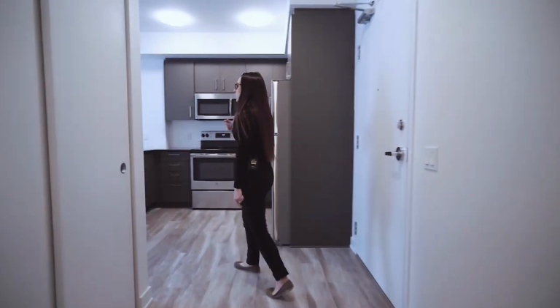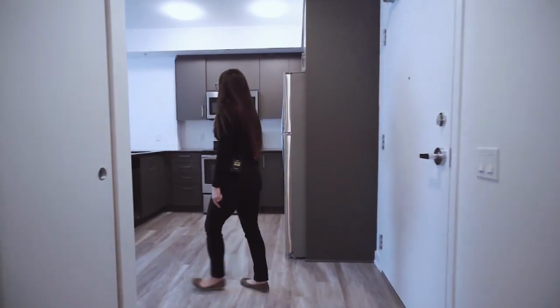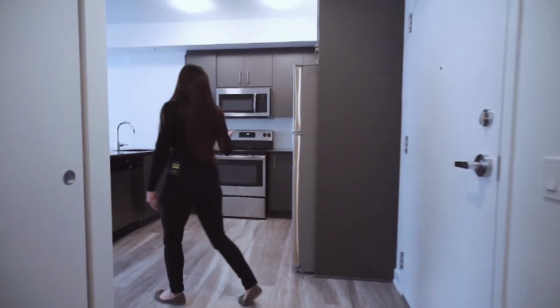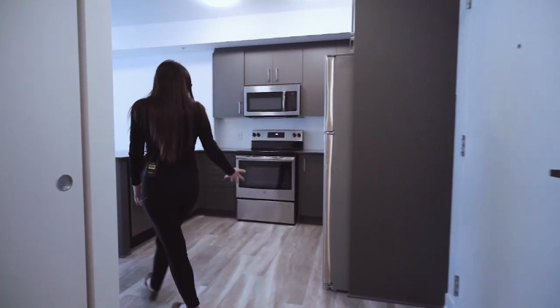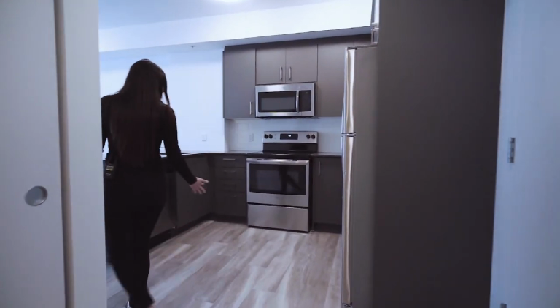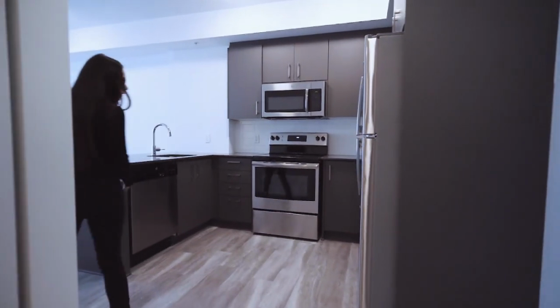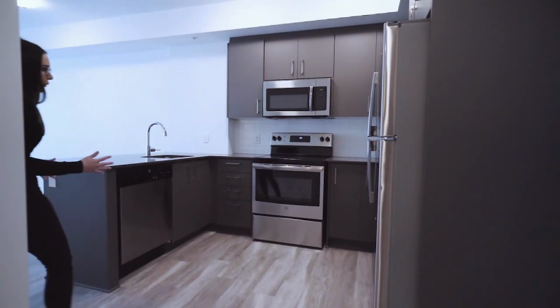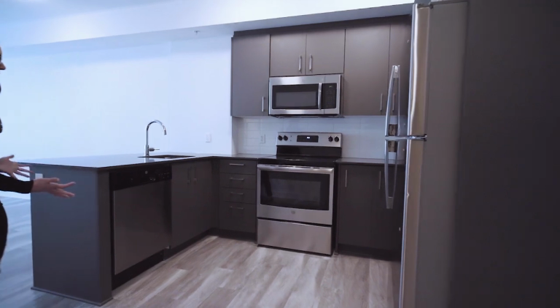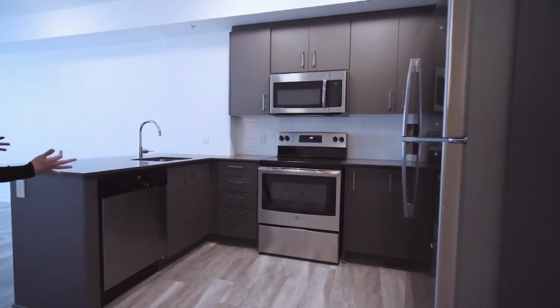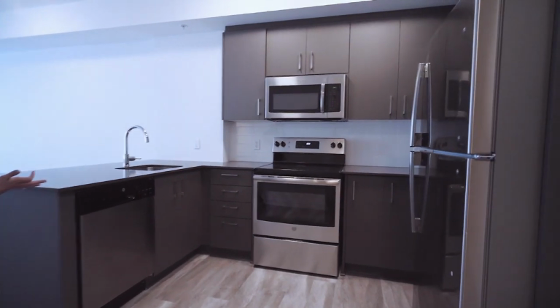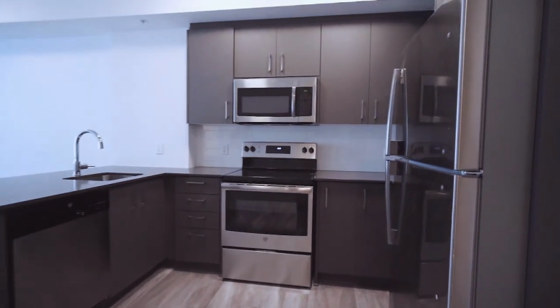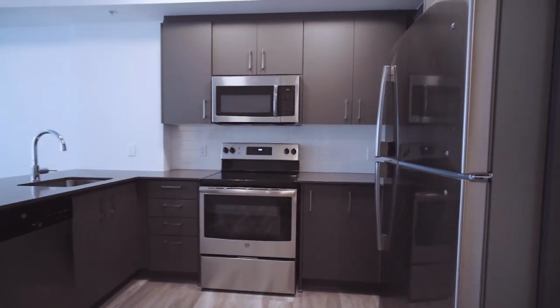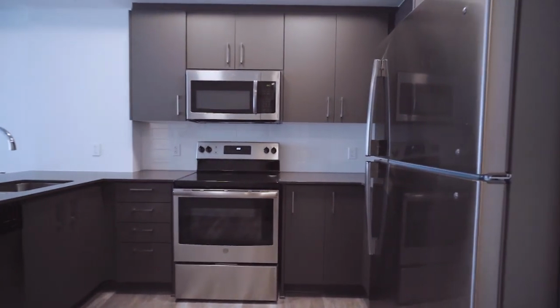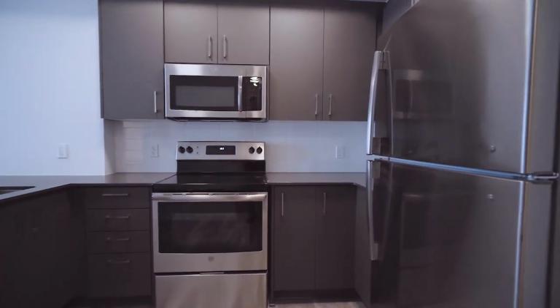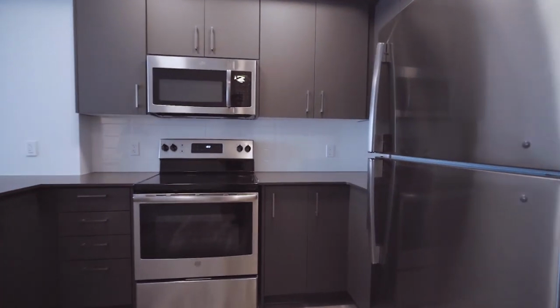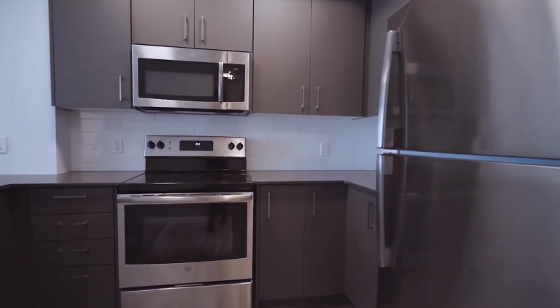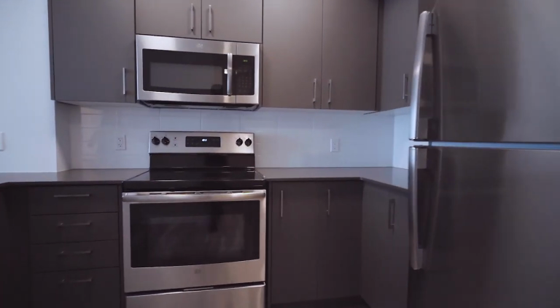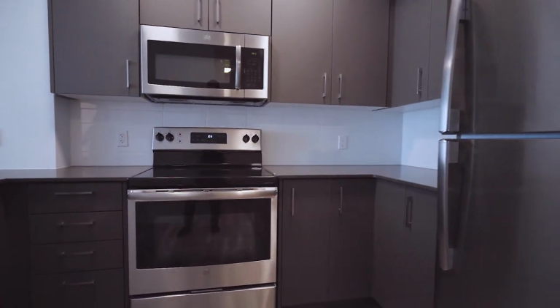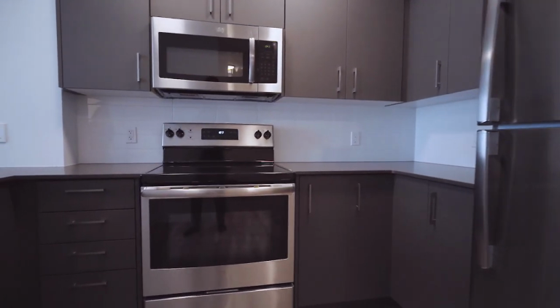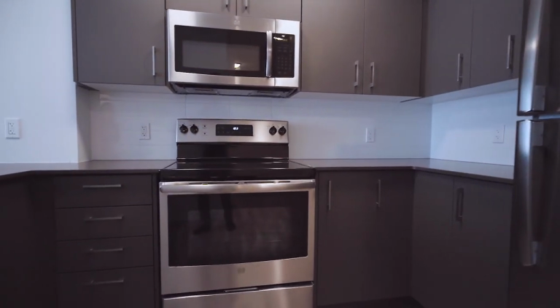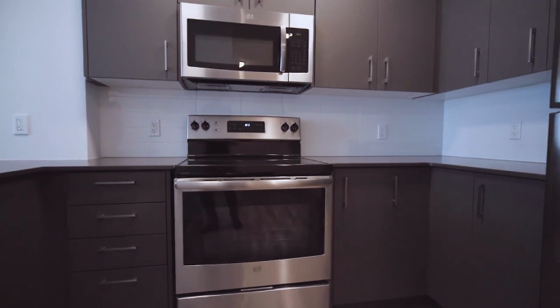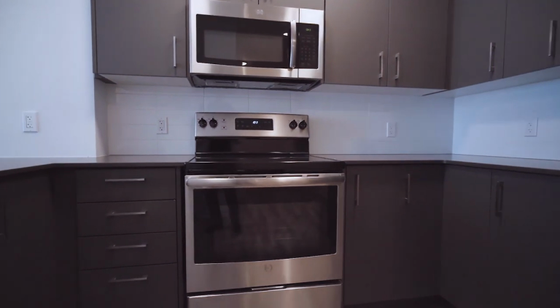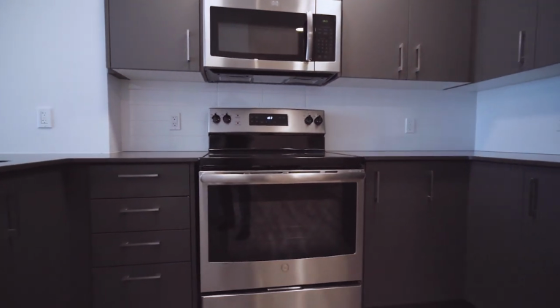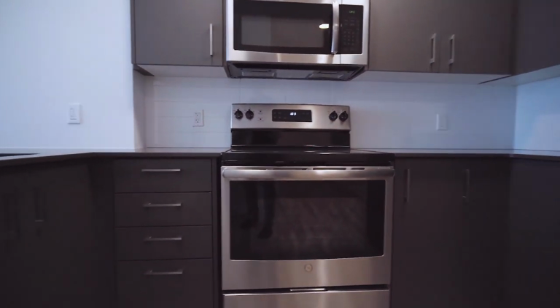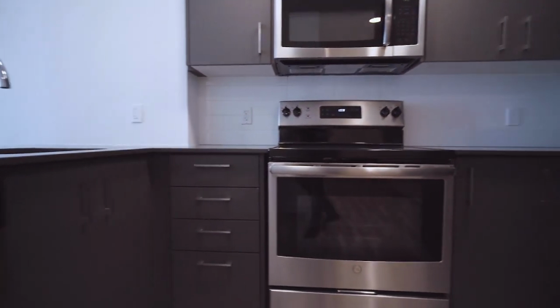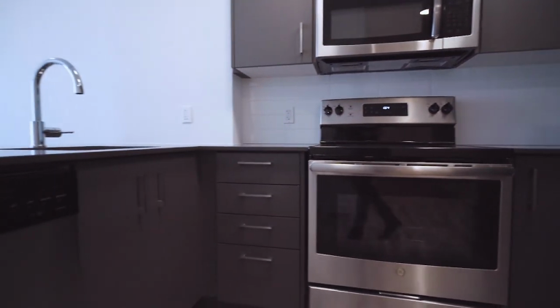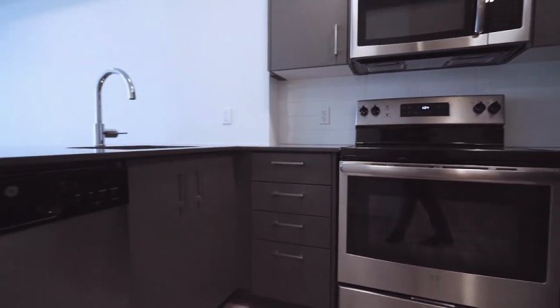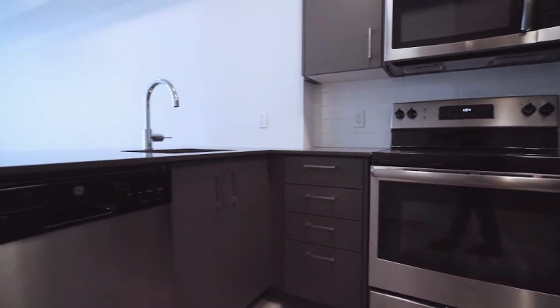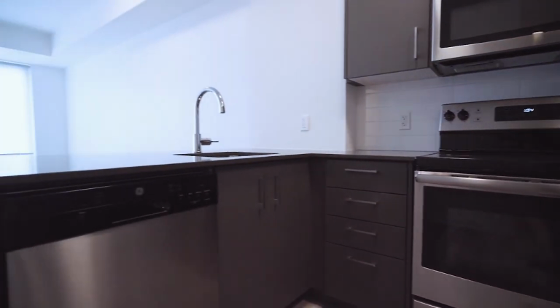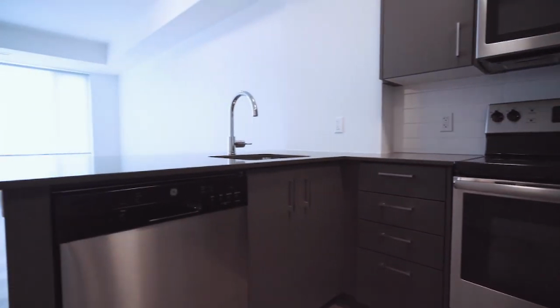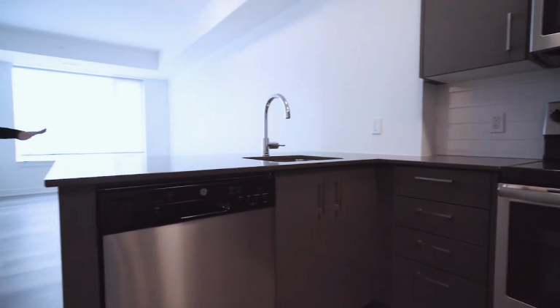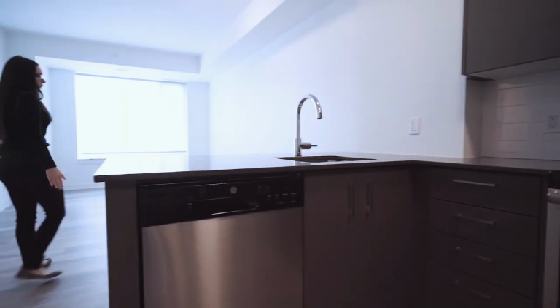To the right here we have our kitchen. Full-size stainless steel appliances. These will come in all one plus den and two bedroom floor plans — fridge, stove, dishwasher, and microwave.